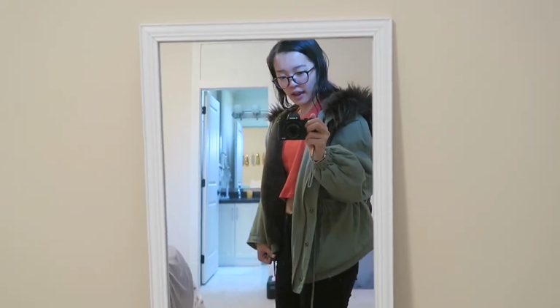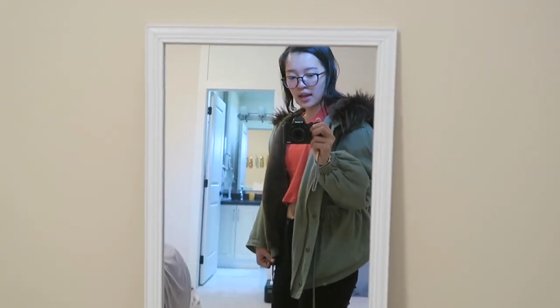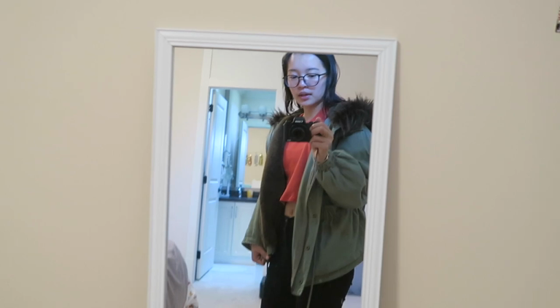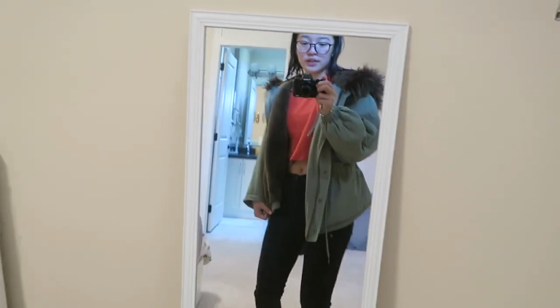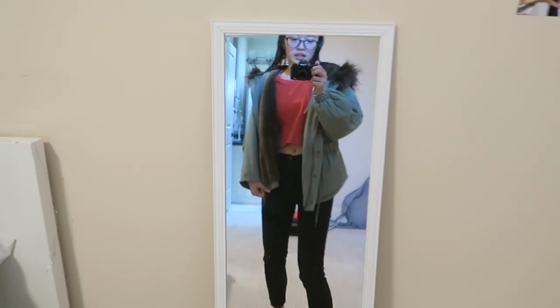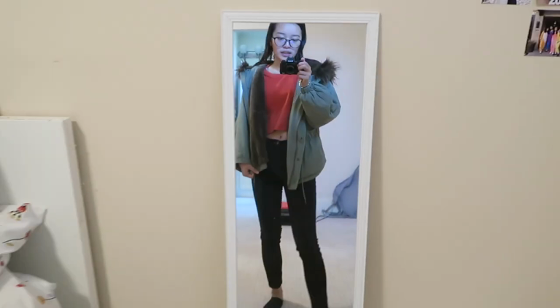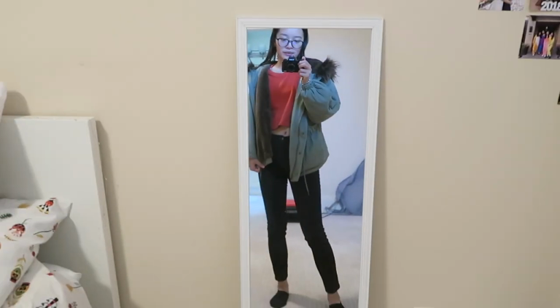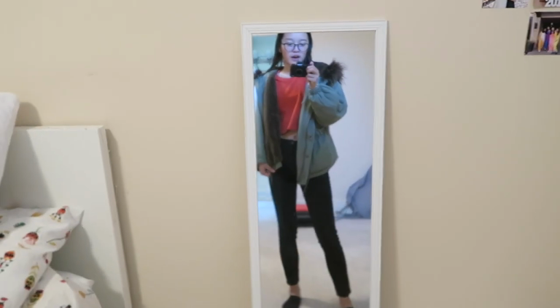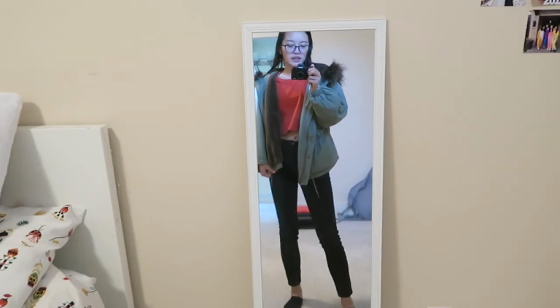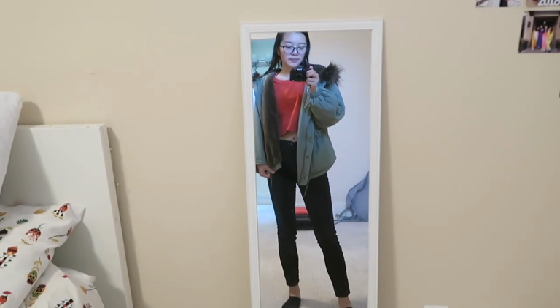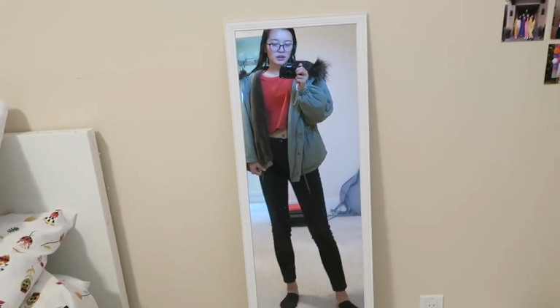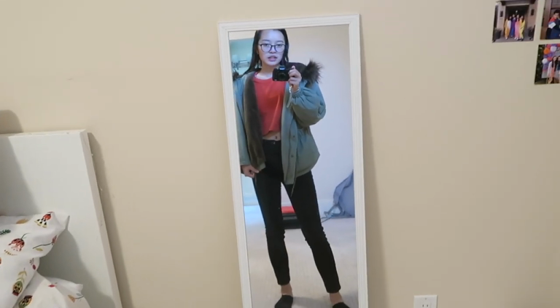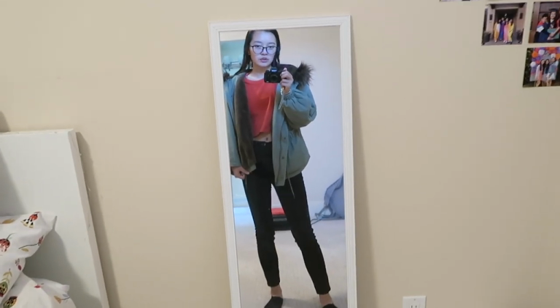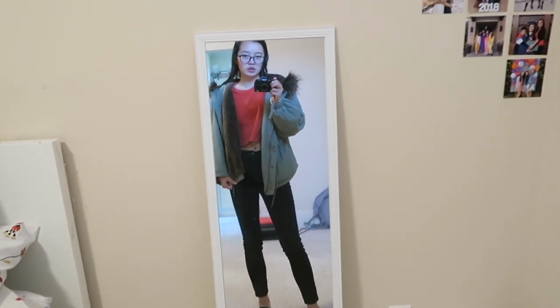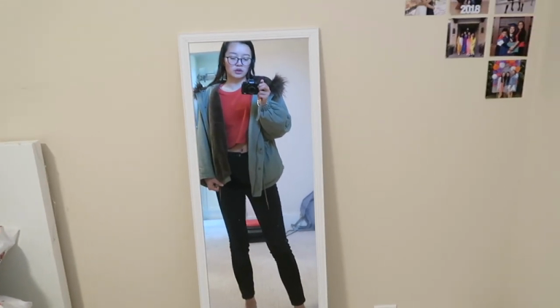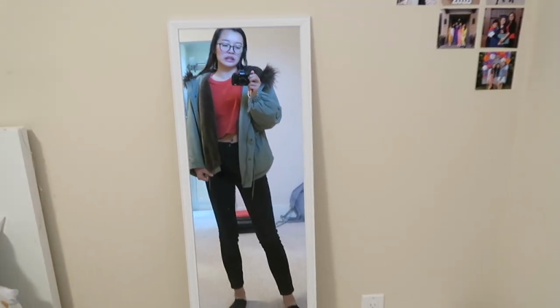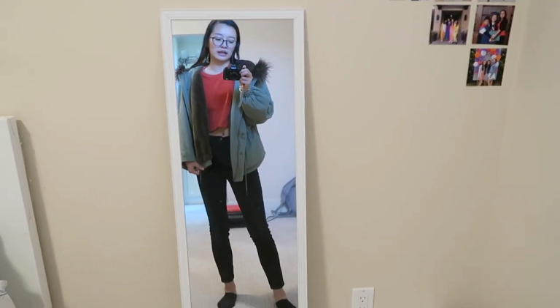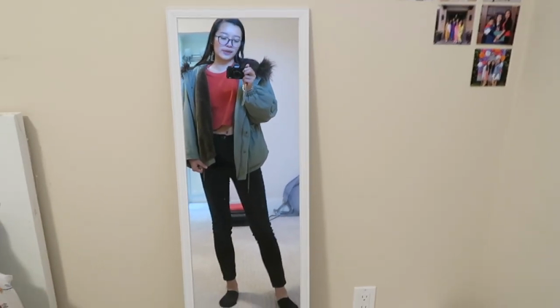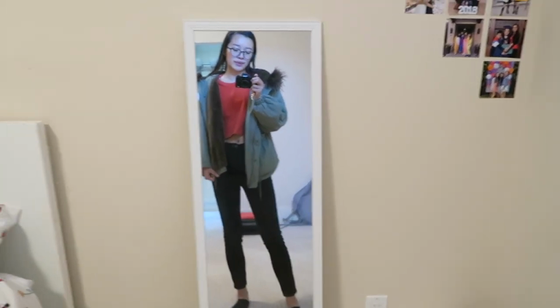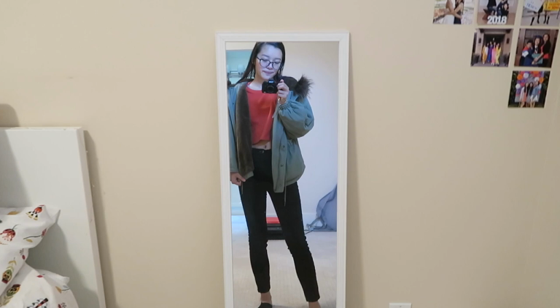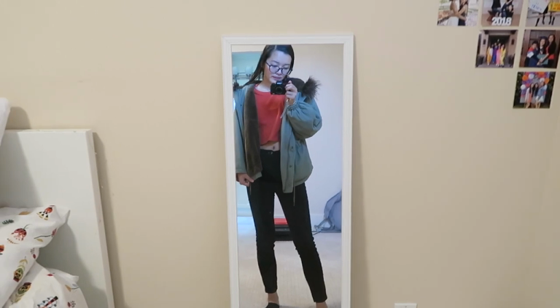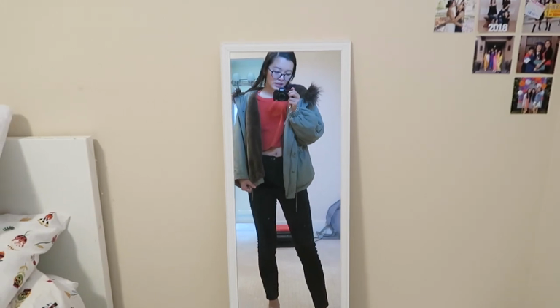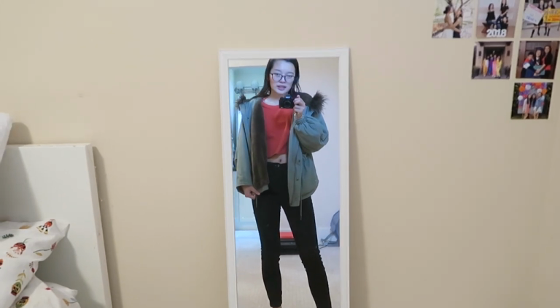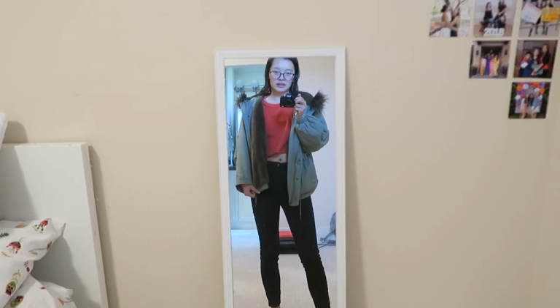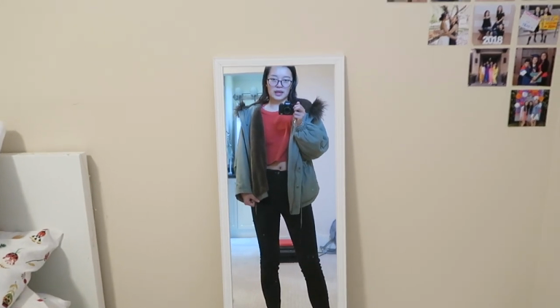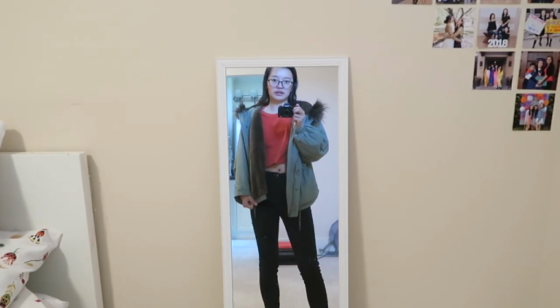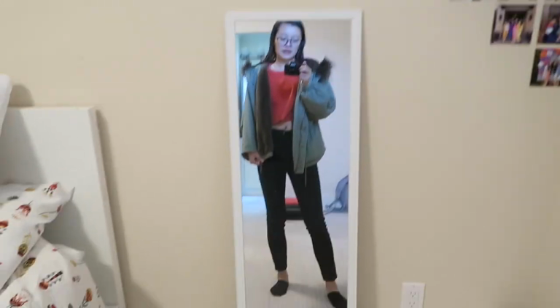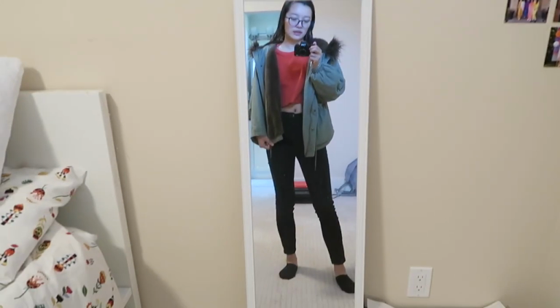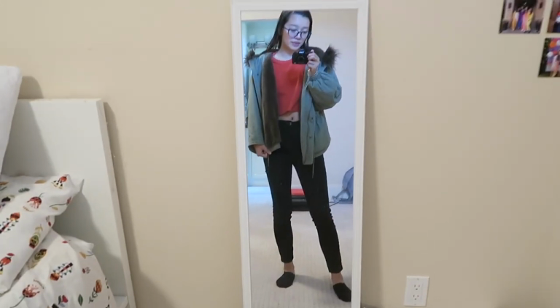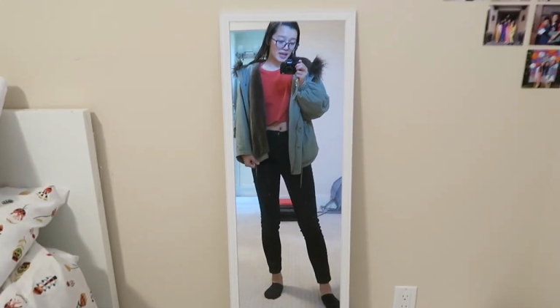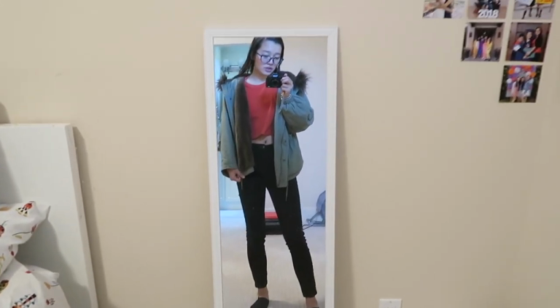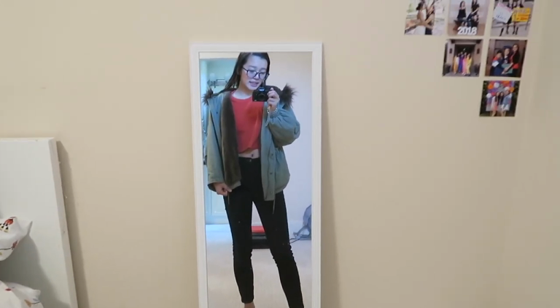I'm going to go downstairs, make a cup of coffee, not eat too much because we're going to go eat later anyways, but eat something because I'm kind of hungry, and then I'm going to head out to UBC.